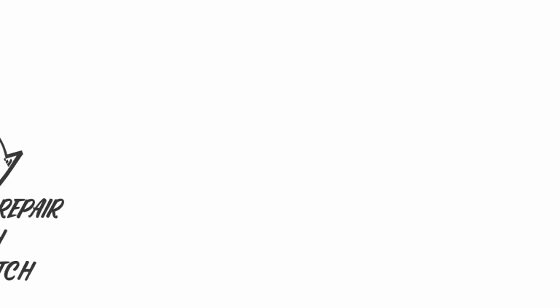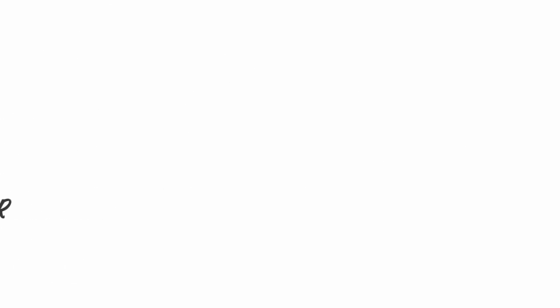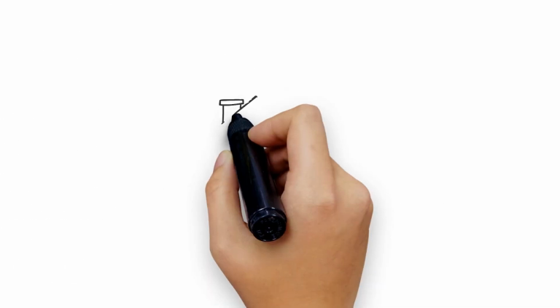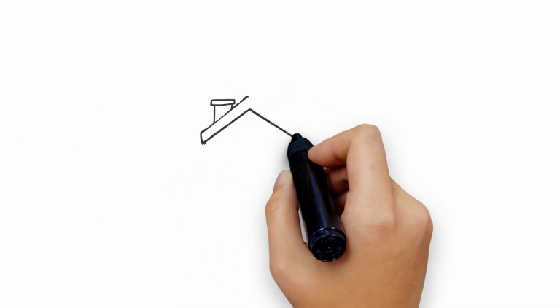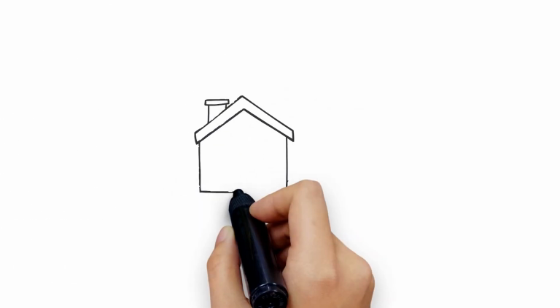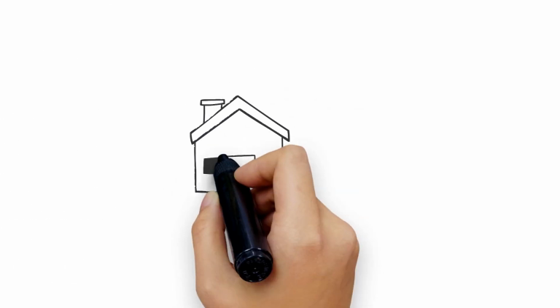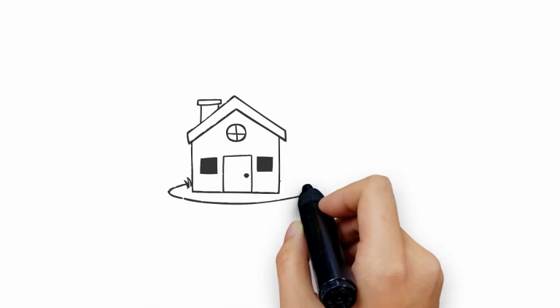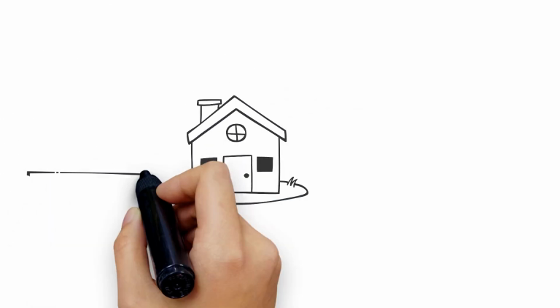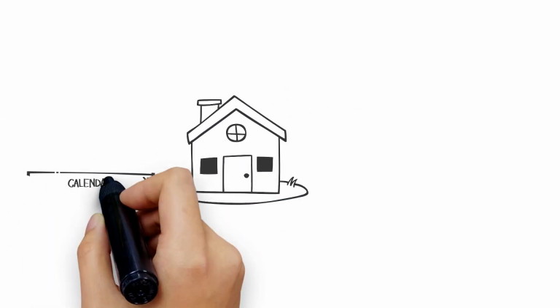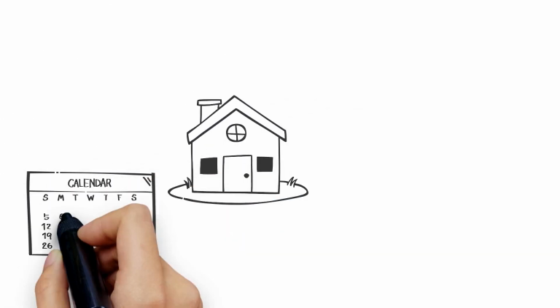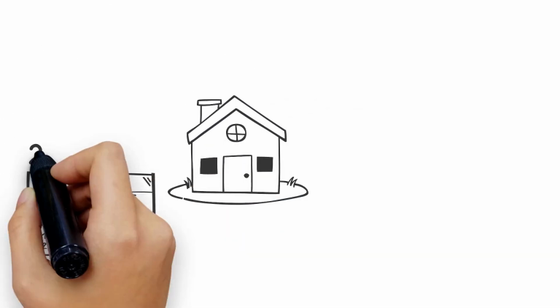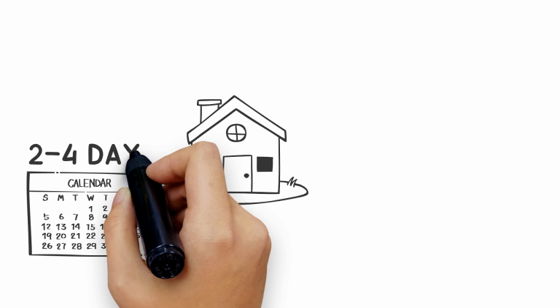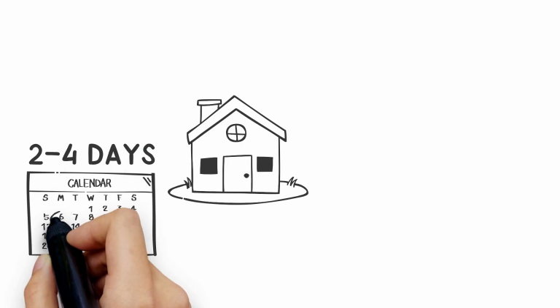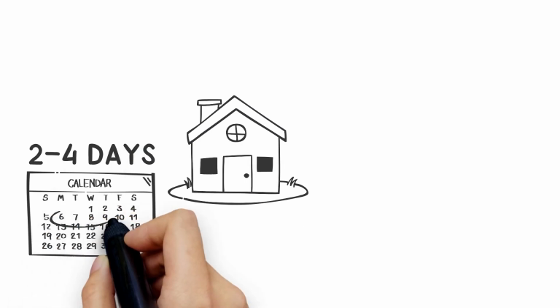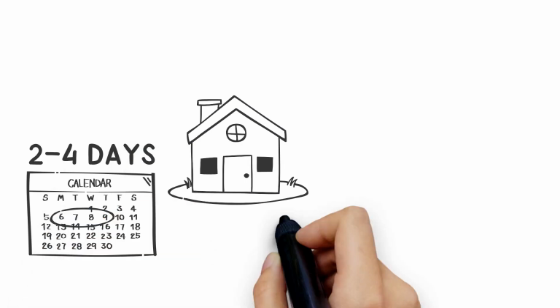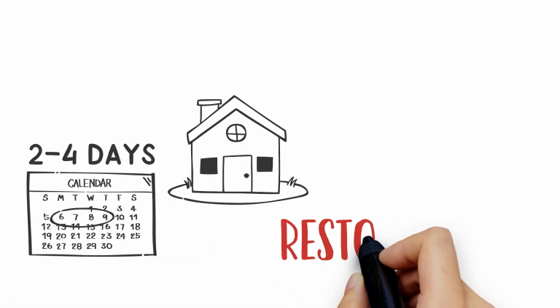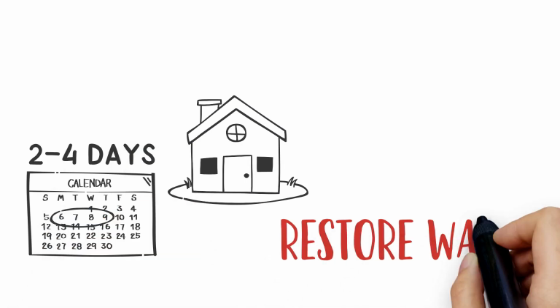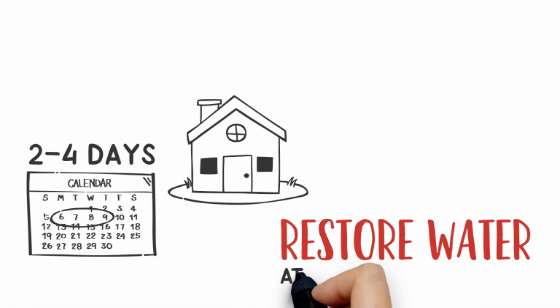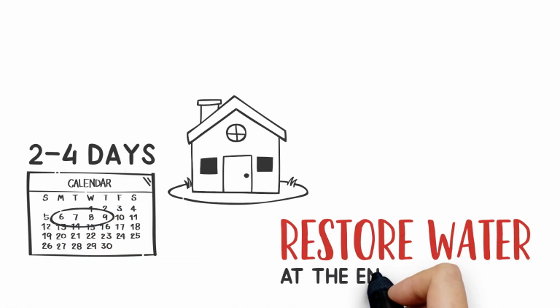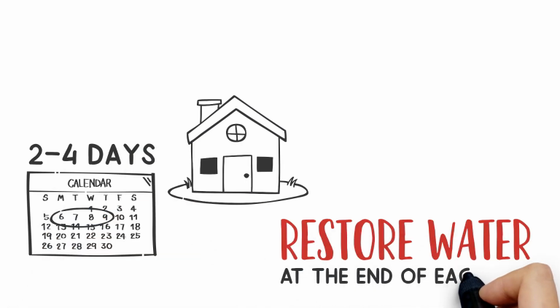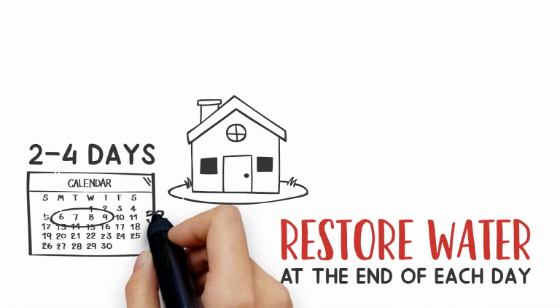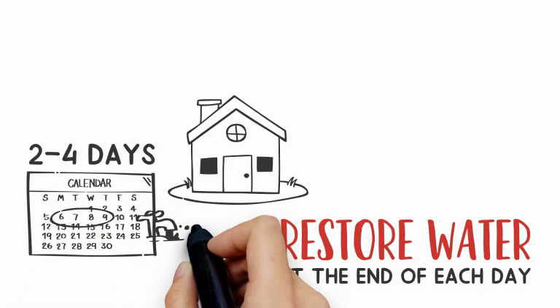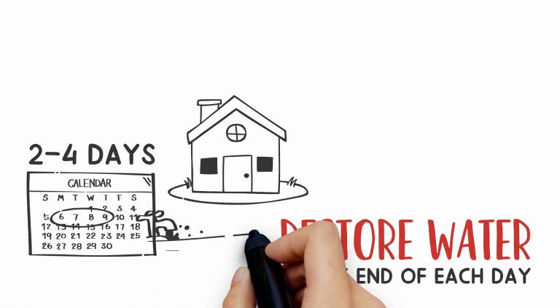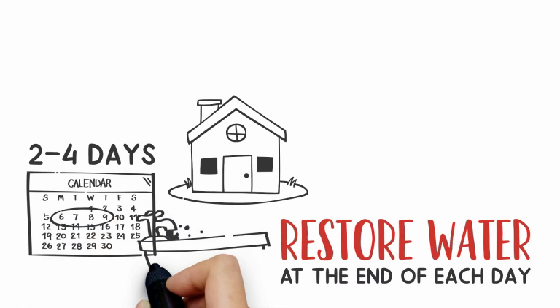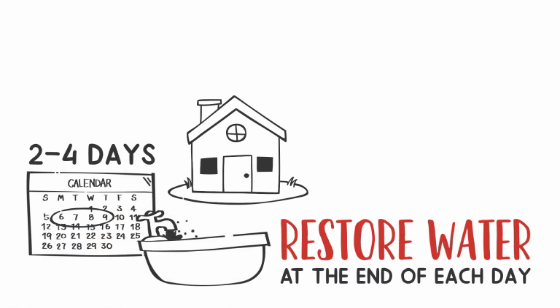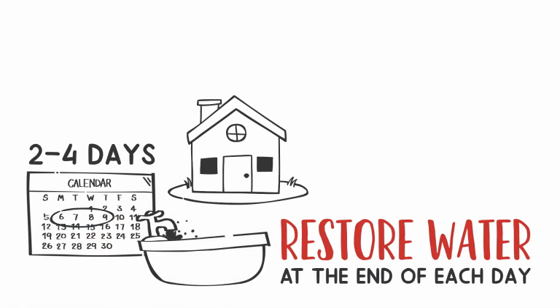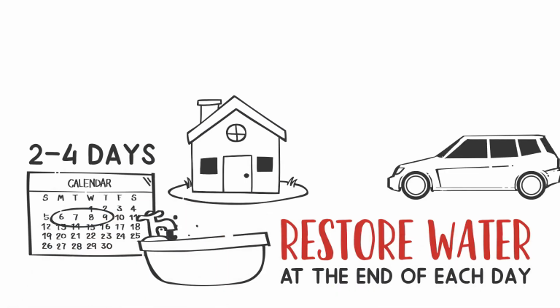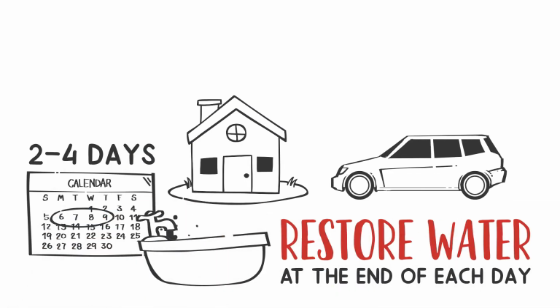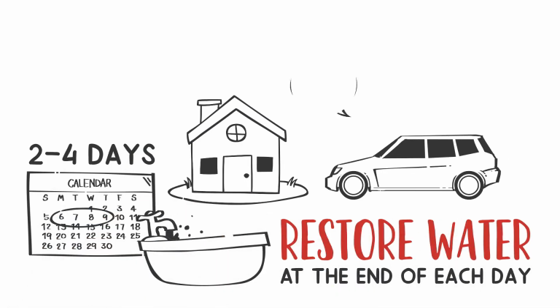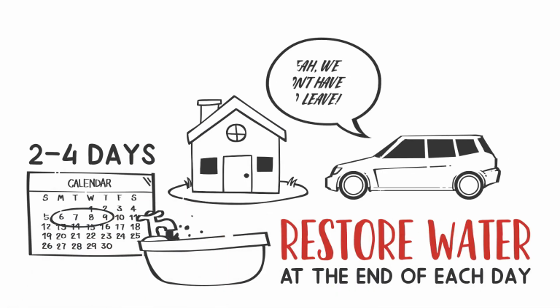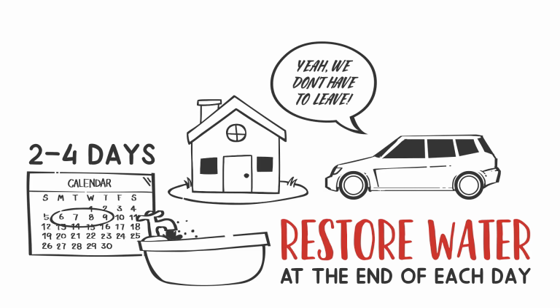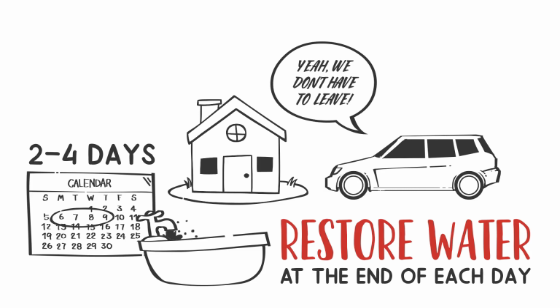Most home Replums take between 2 and 4 days to complete, and we restore water at the end of each day, so there is no reason the family needs to leave while we work.